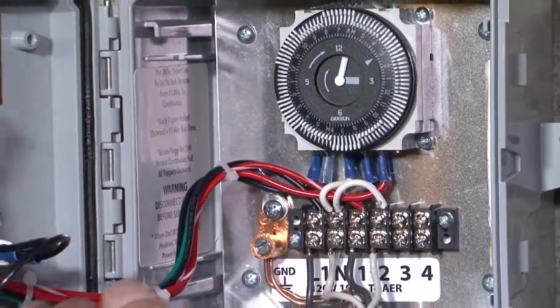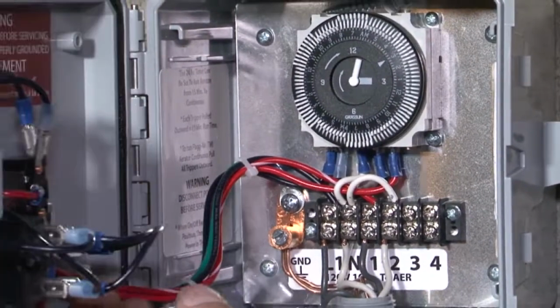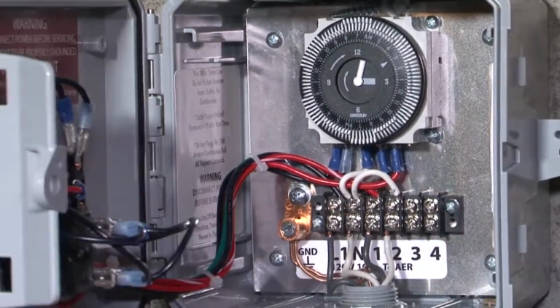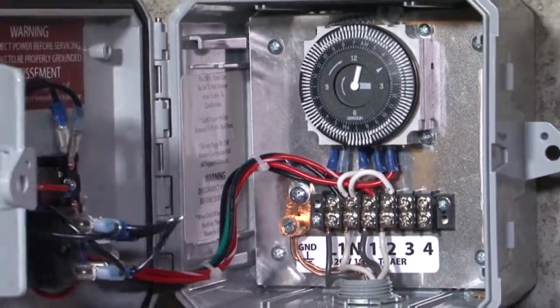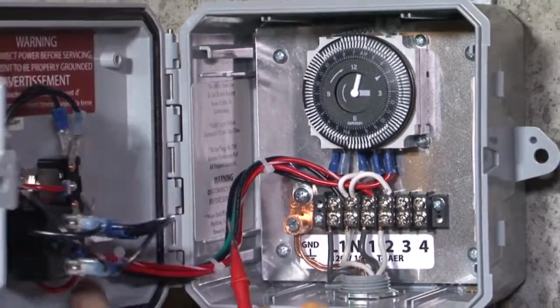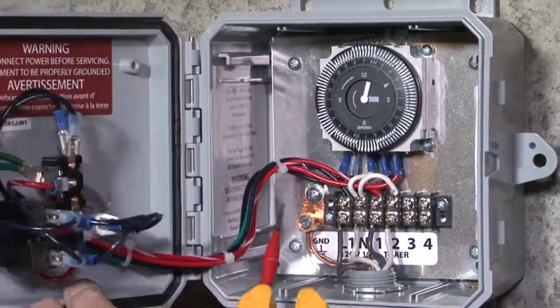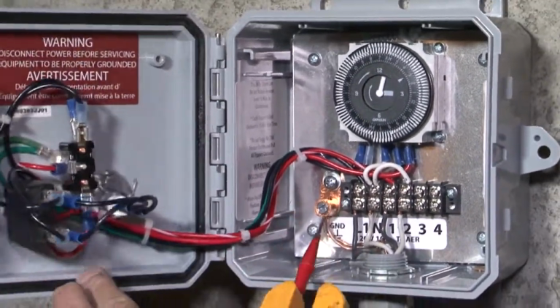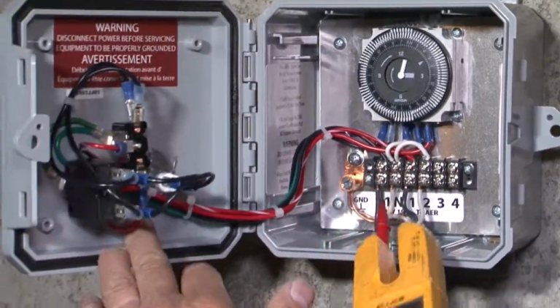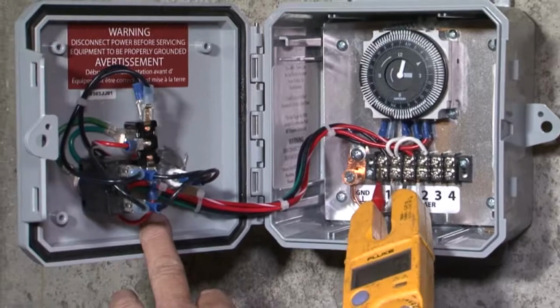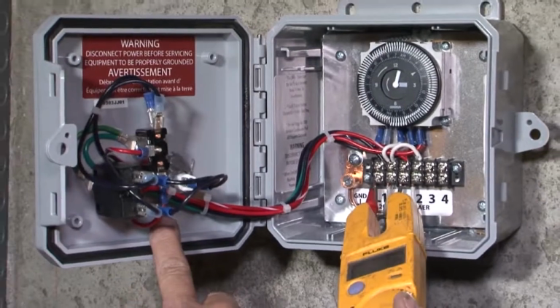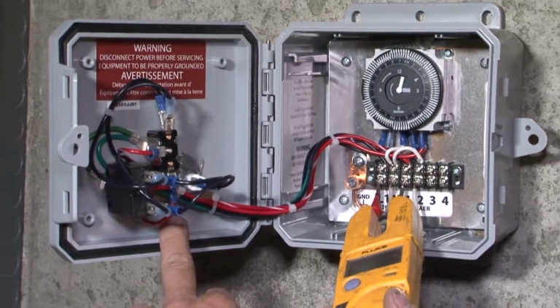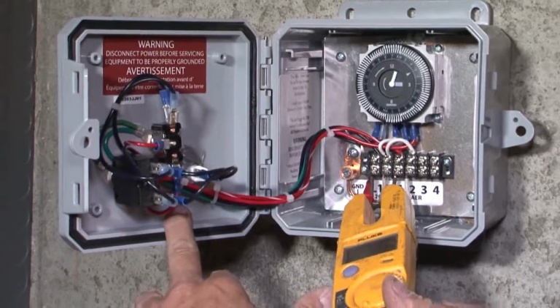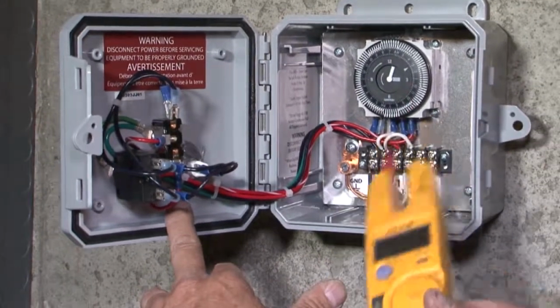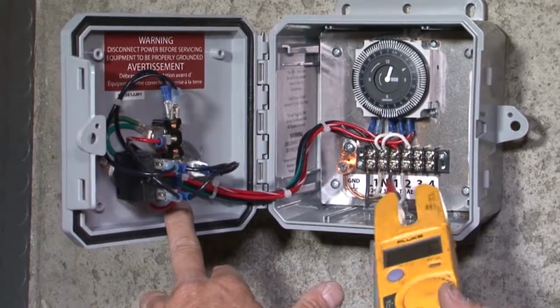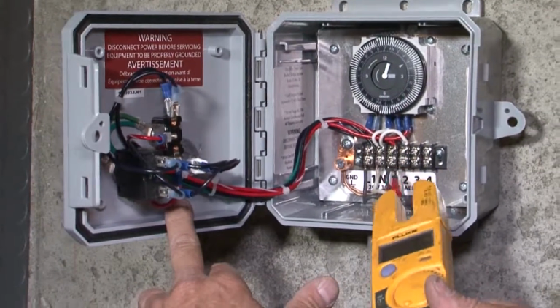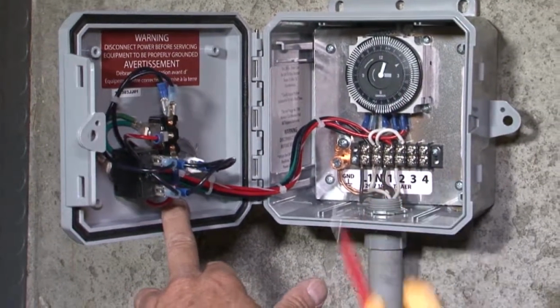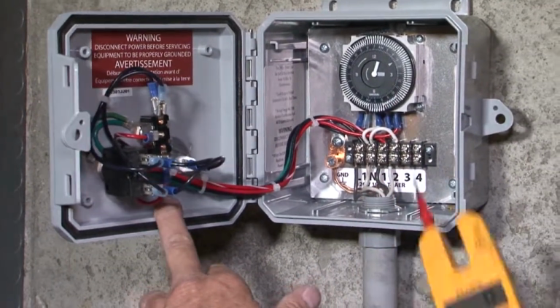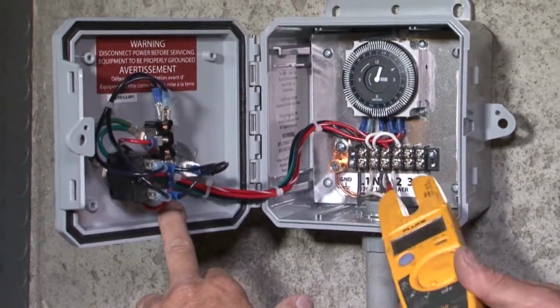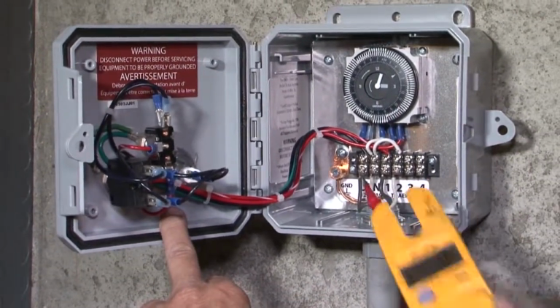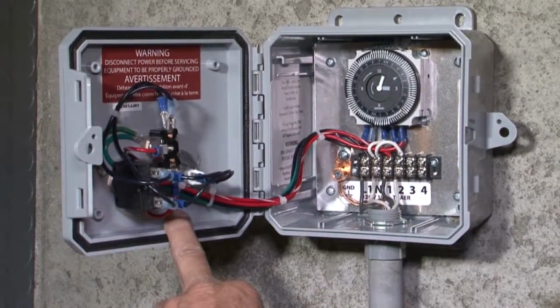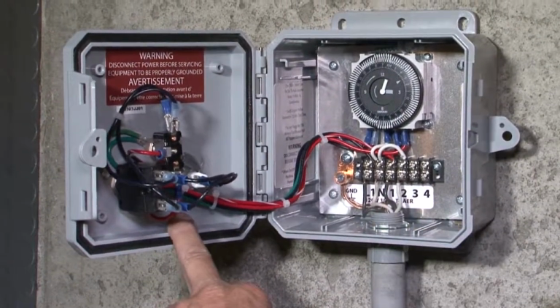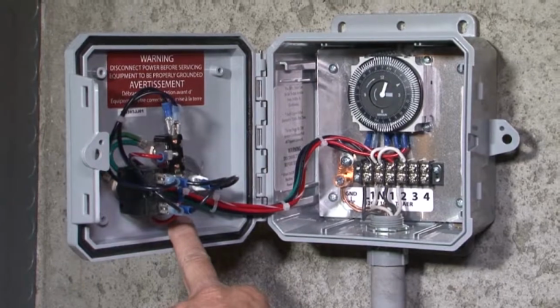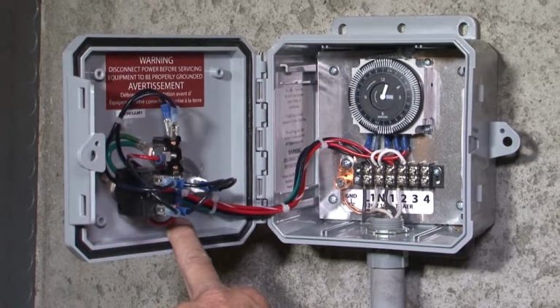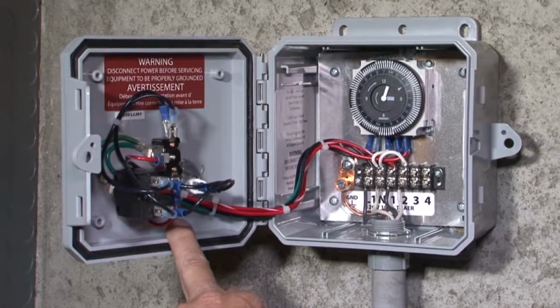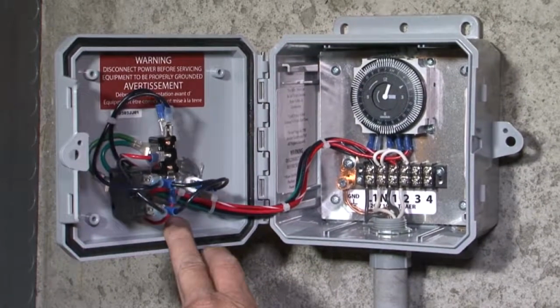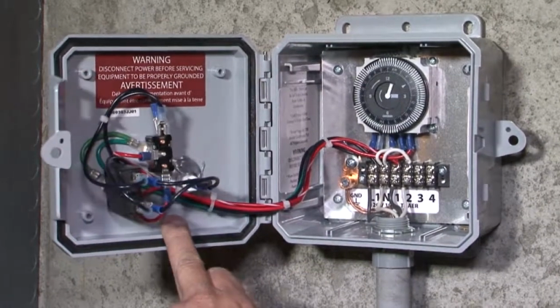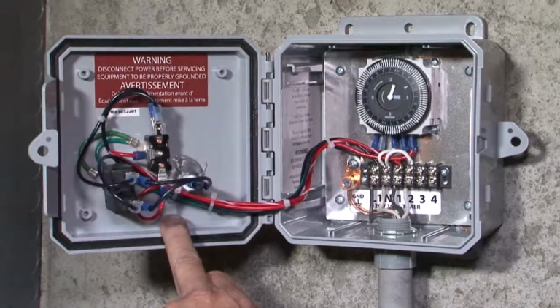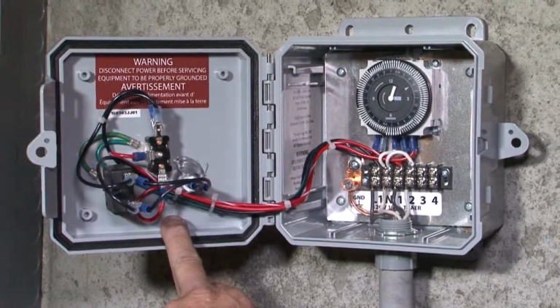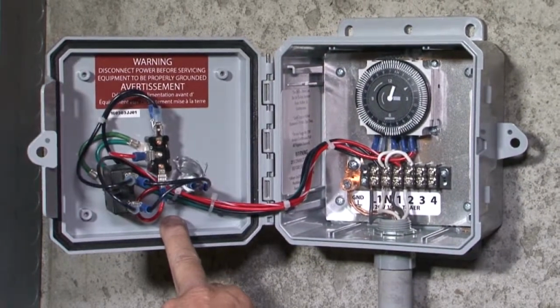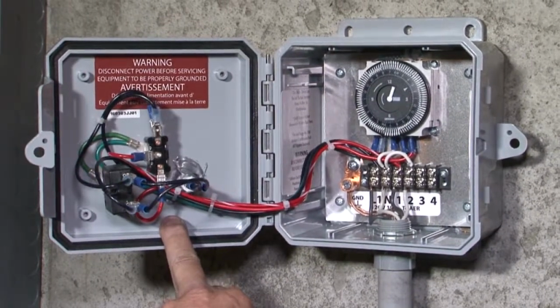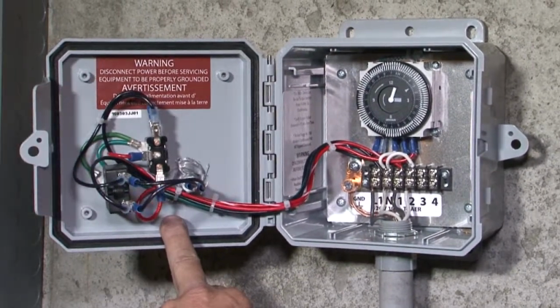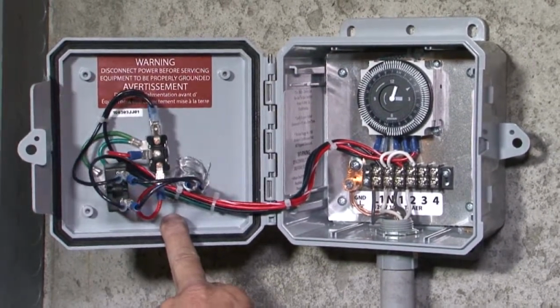We've checked it out. We have the proper power going into the control panel and the proper power going out of the control panel to the aerator. Now we're going to go out and check the aerator and the power at the aerator to make sure it's the same.